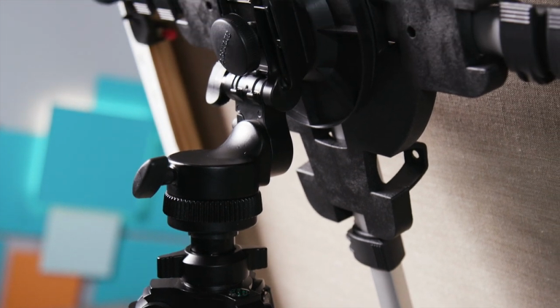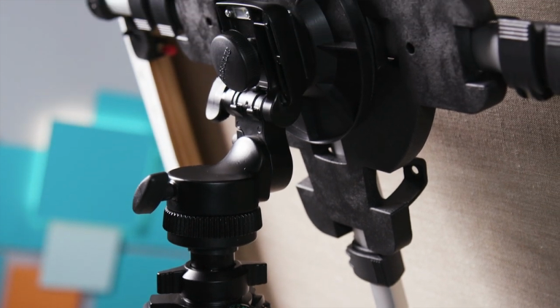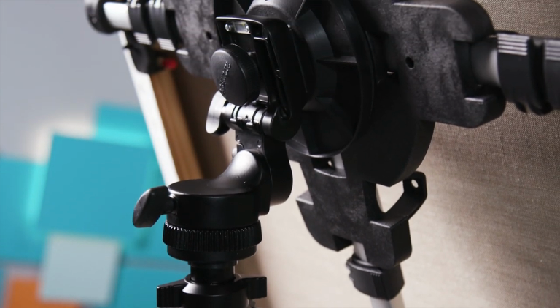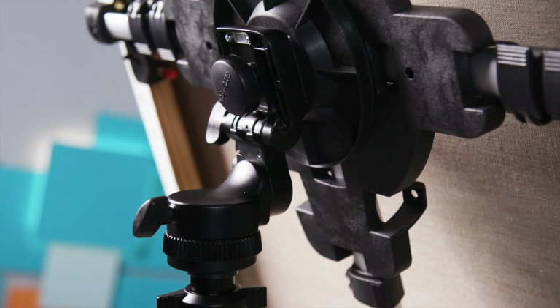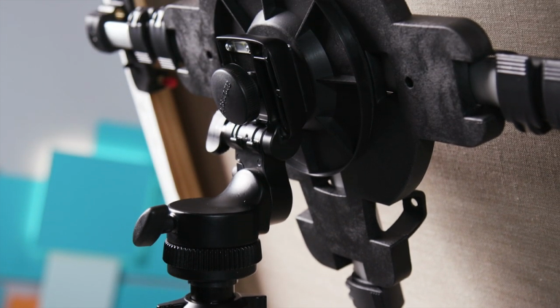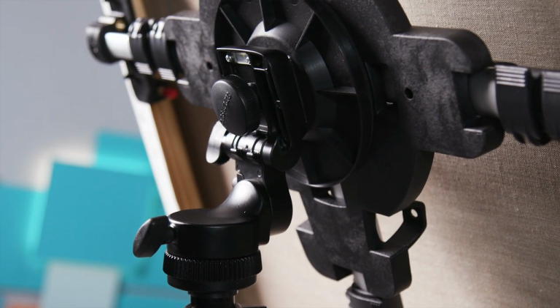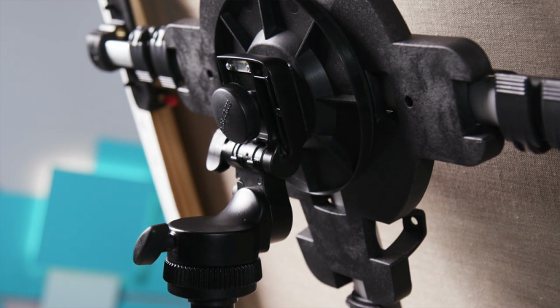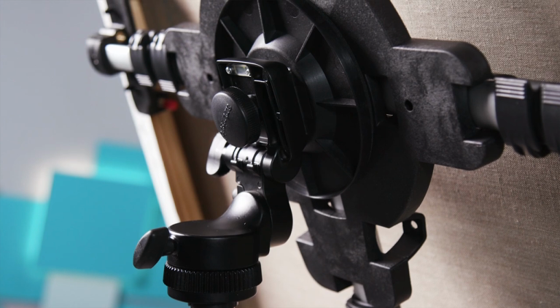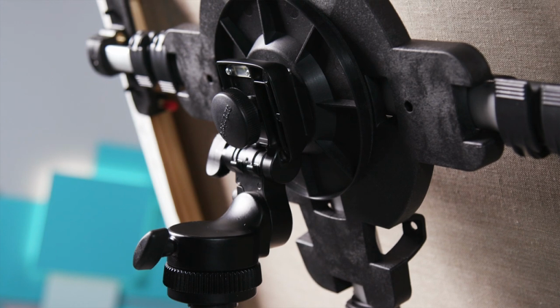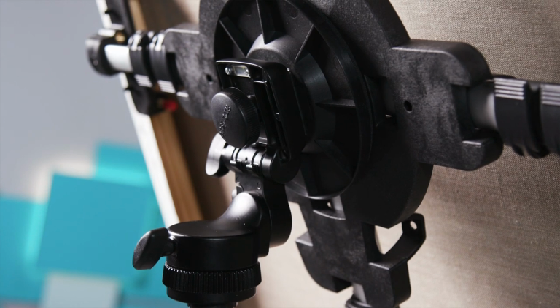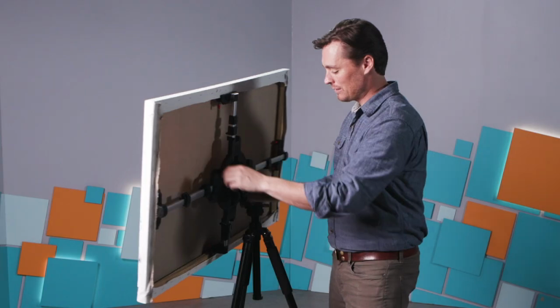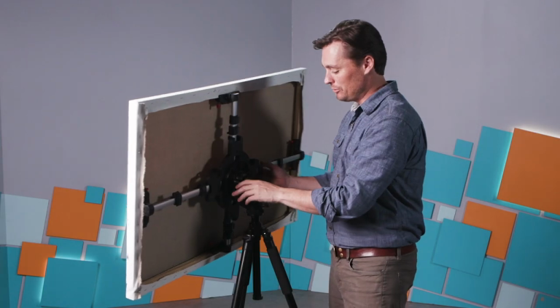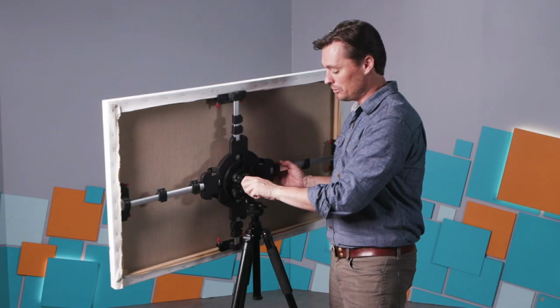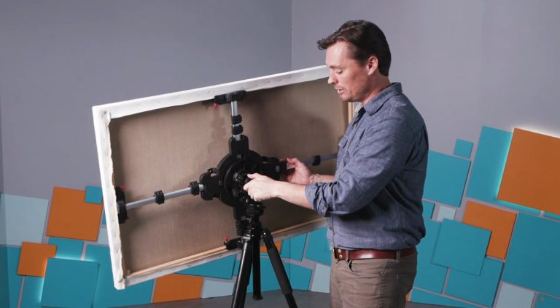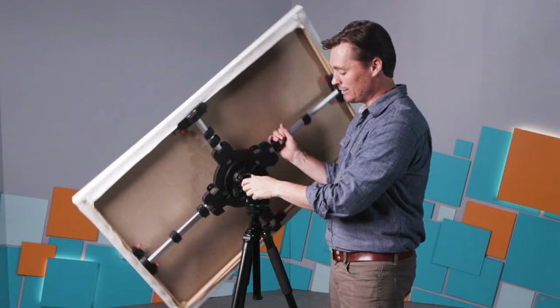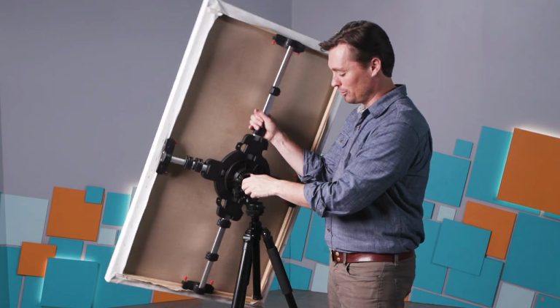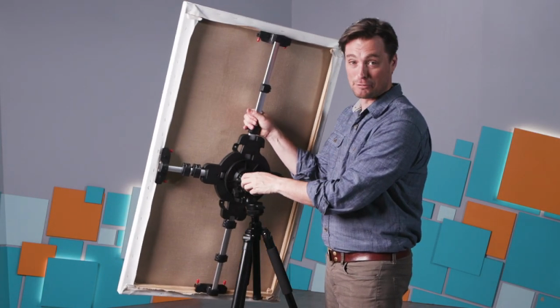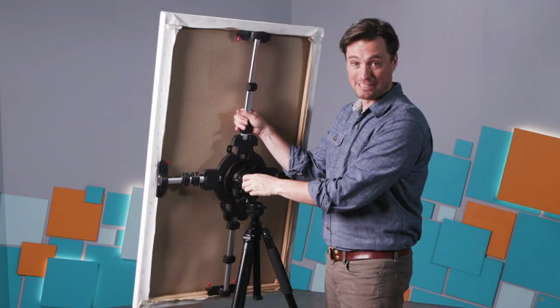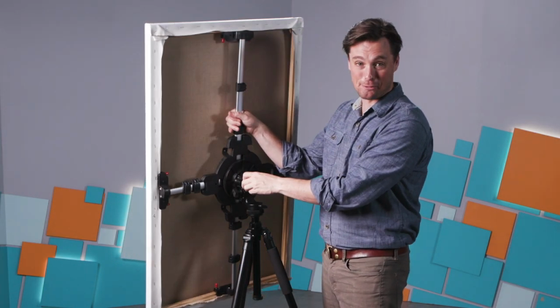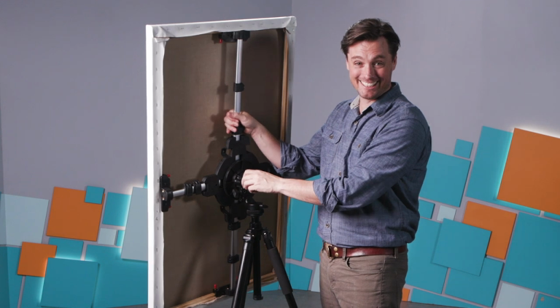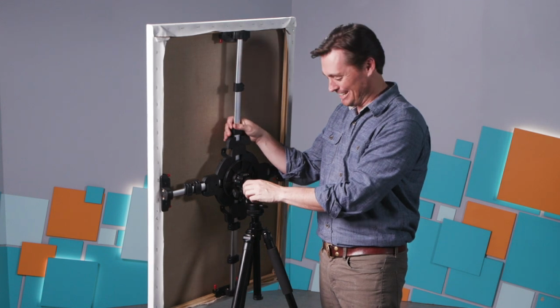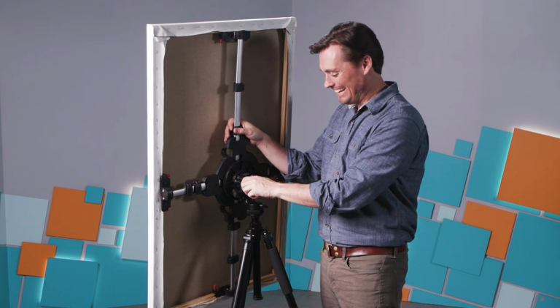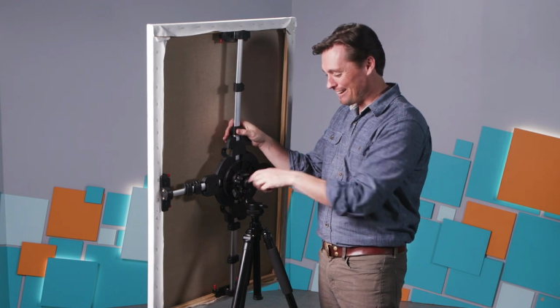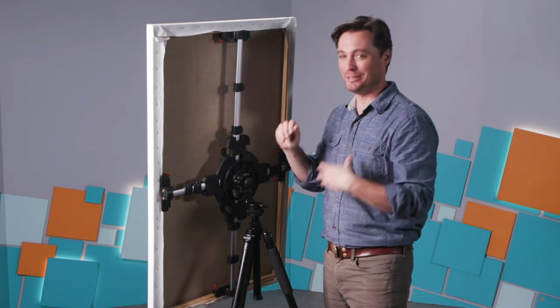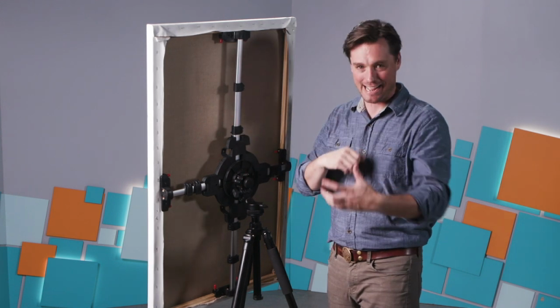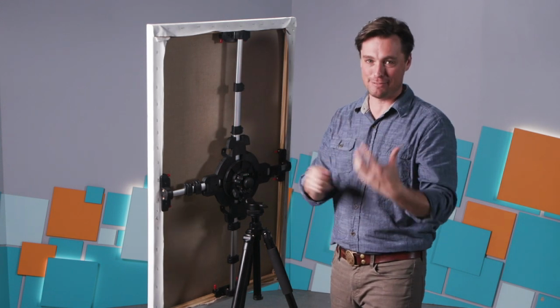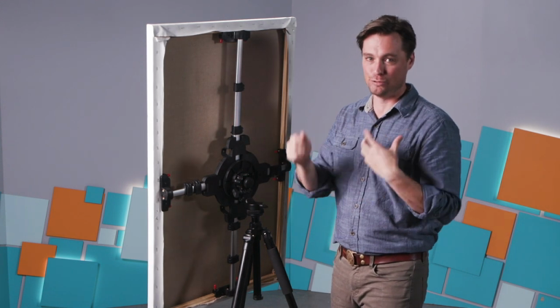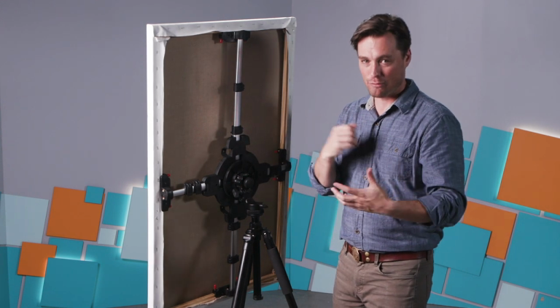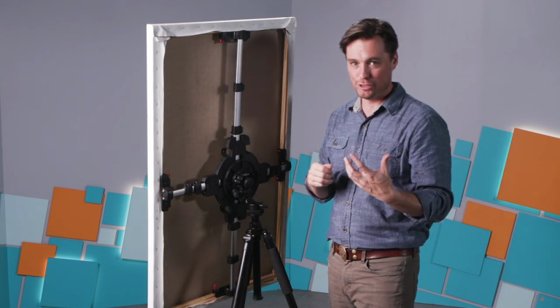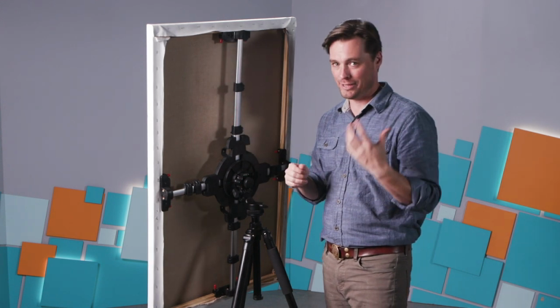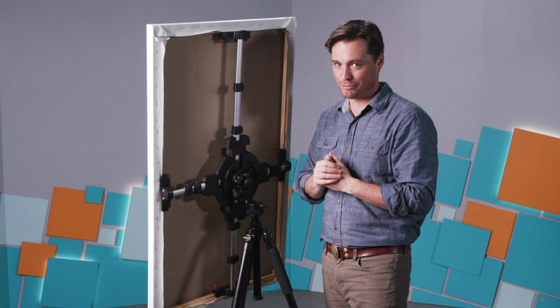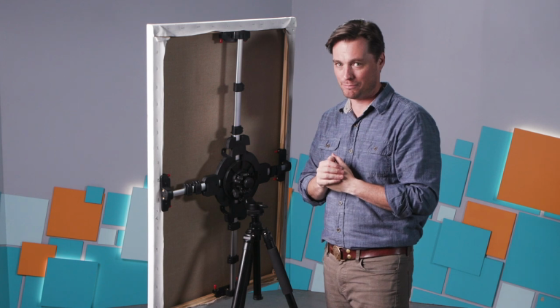When you have a standard studio easel that's locked down in place, it can get a little uncomfortable after a while. So having the ability to have the canvas move around you I think is going to be really helpful.